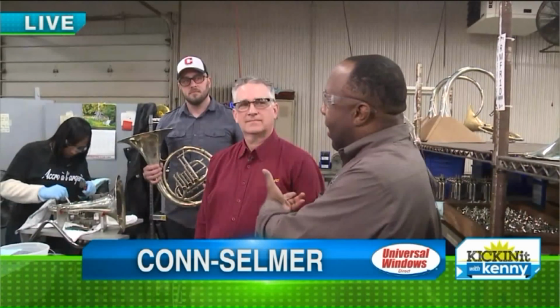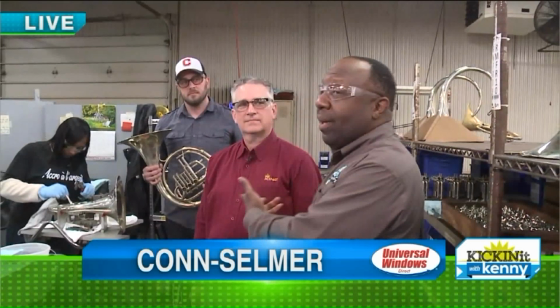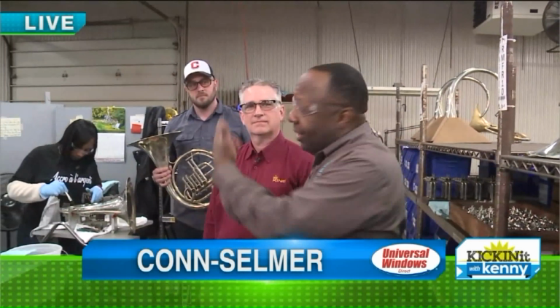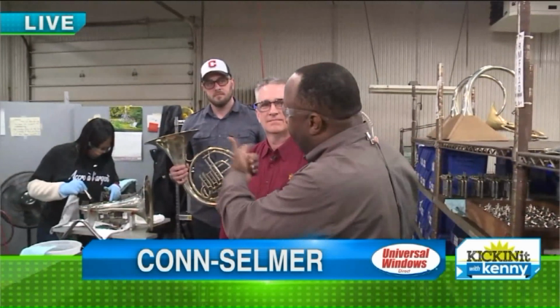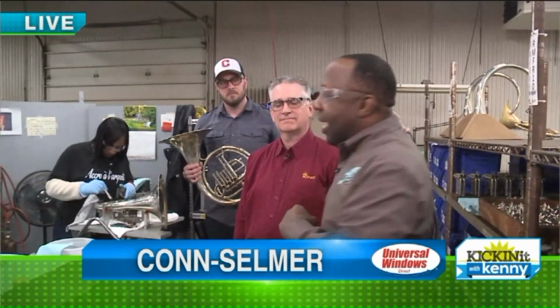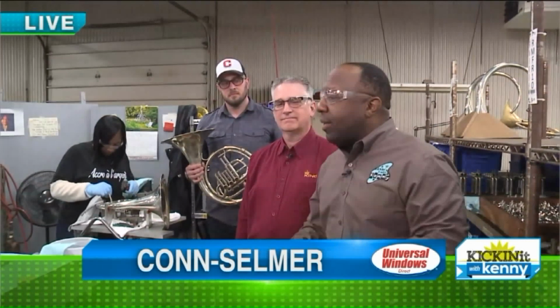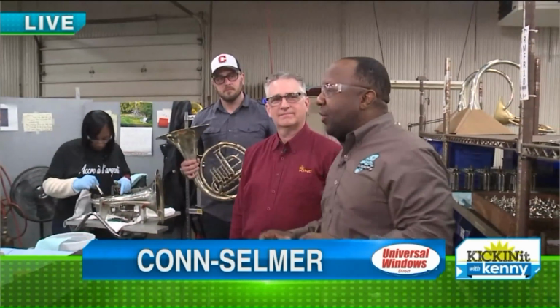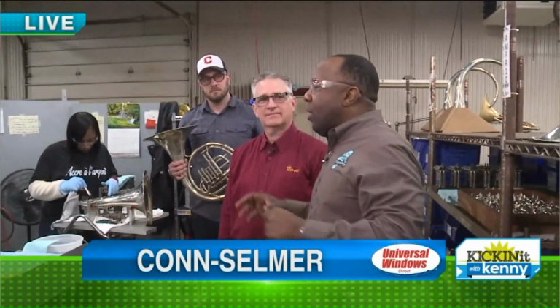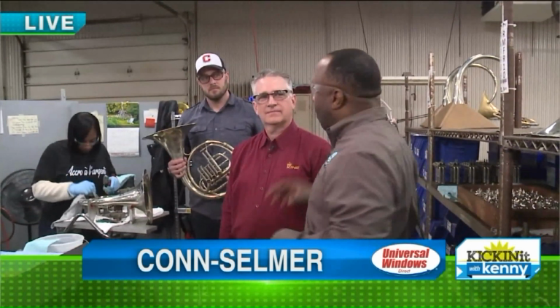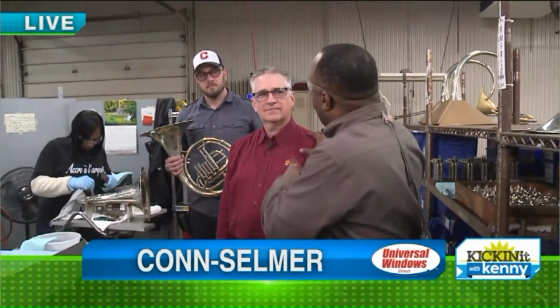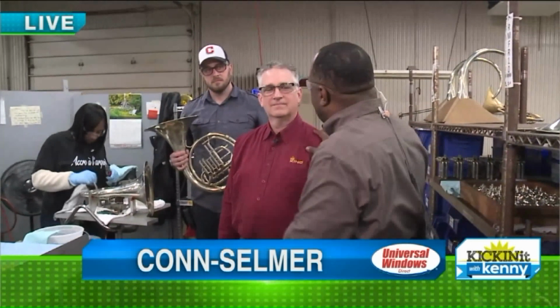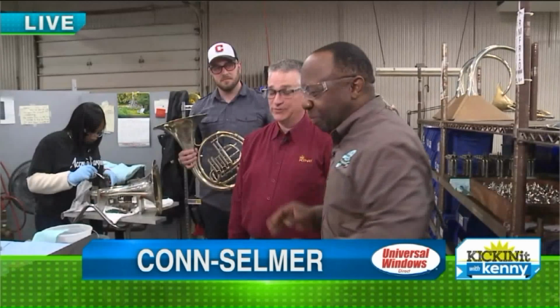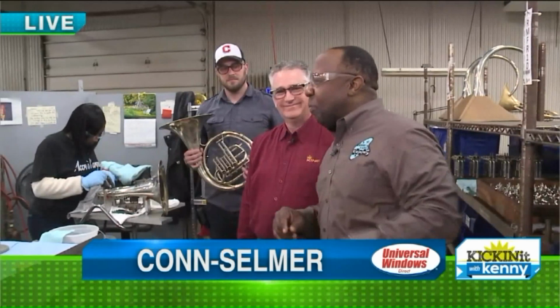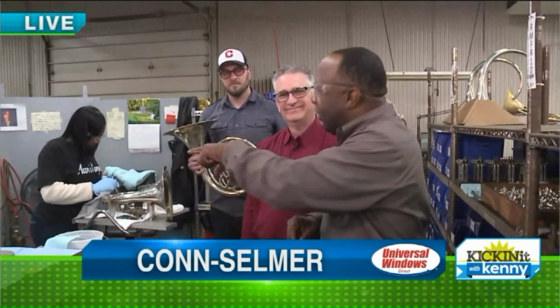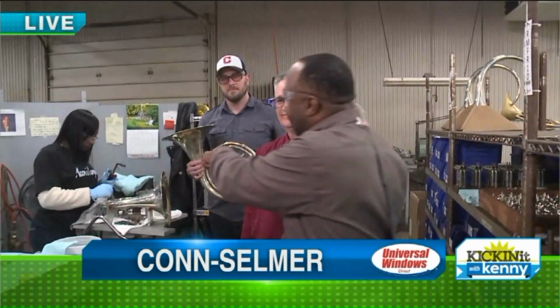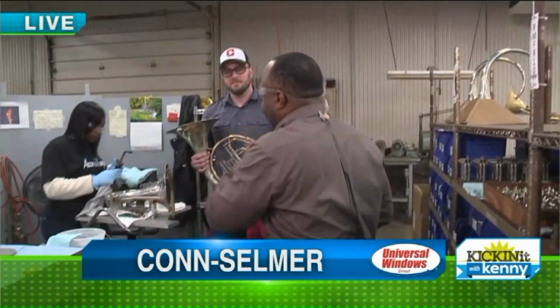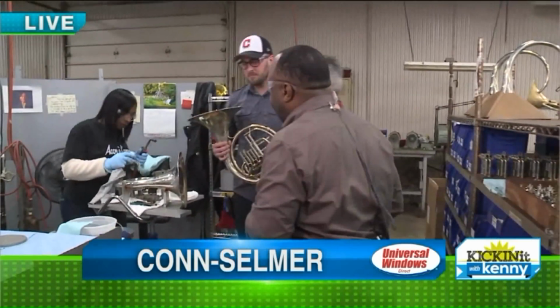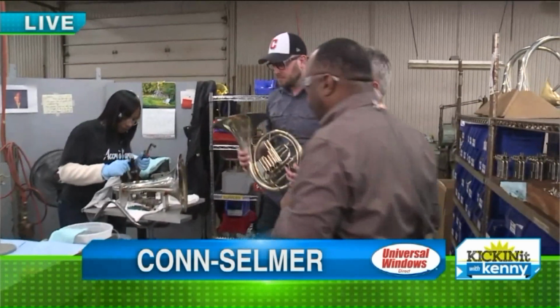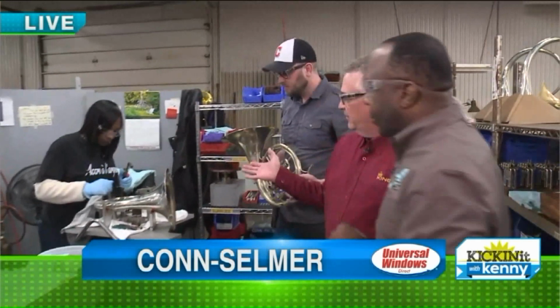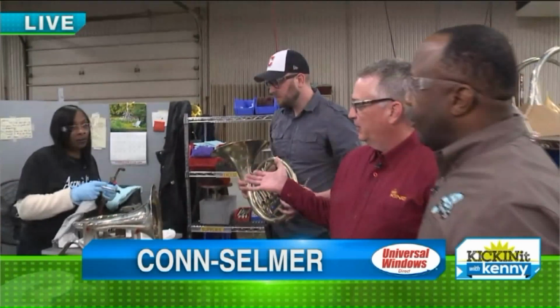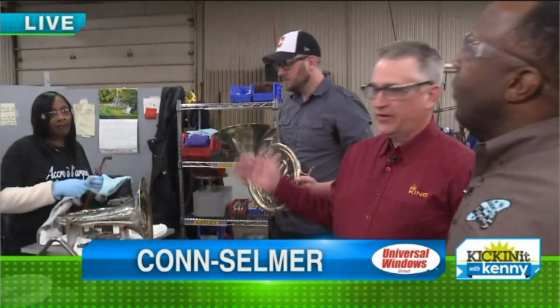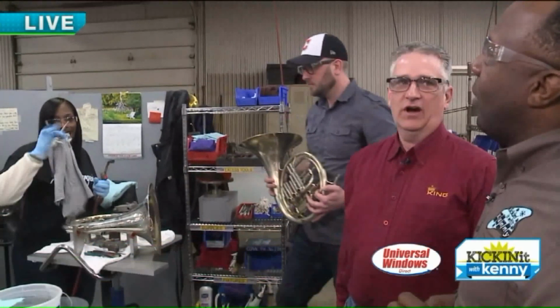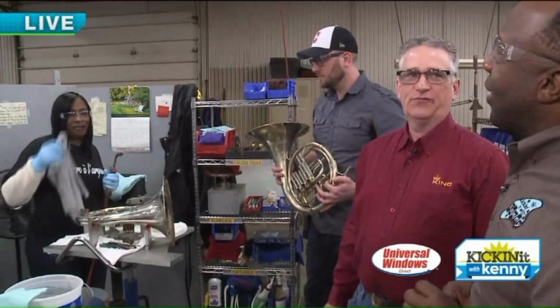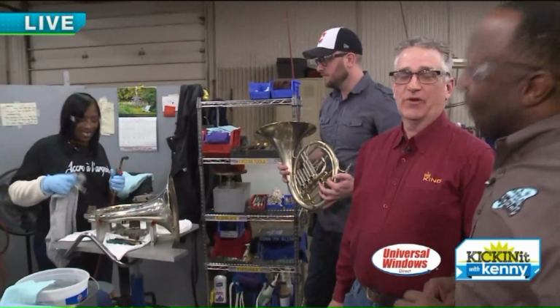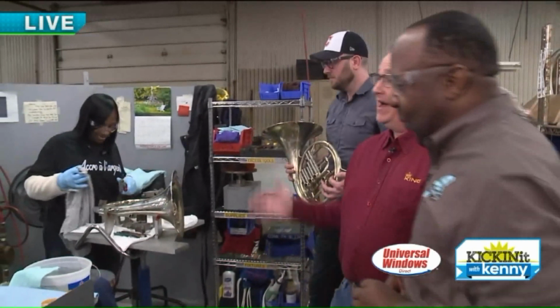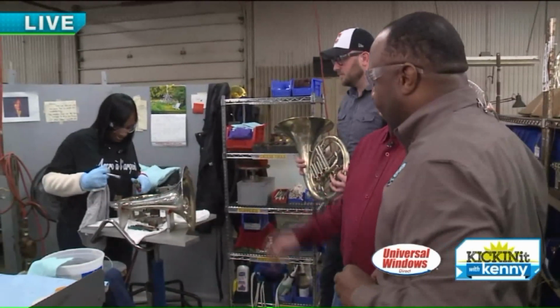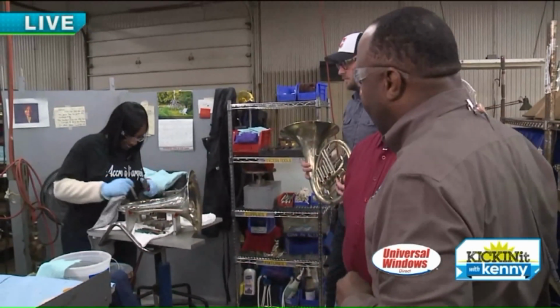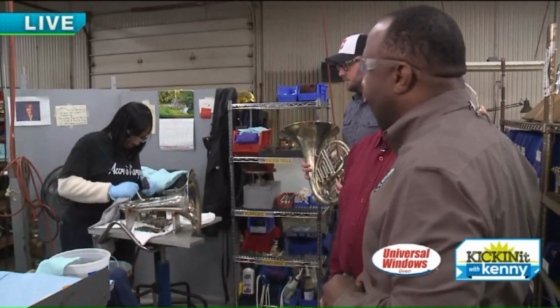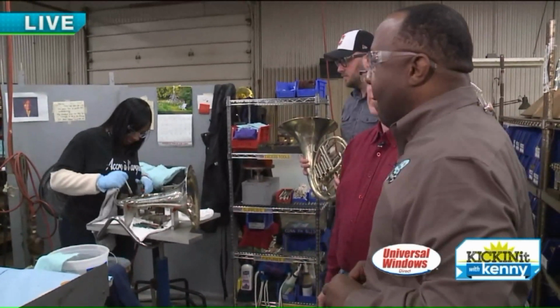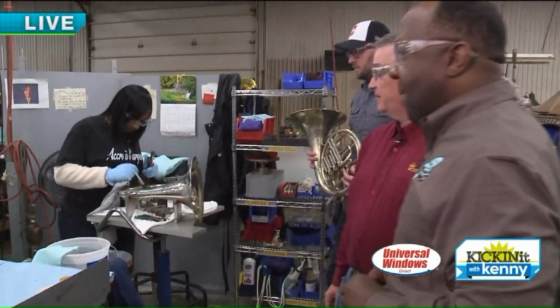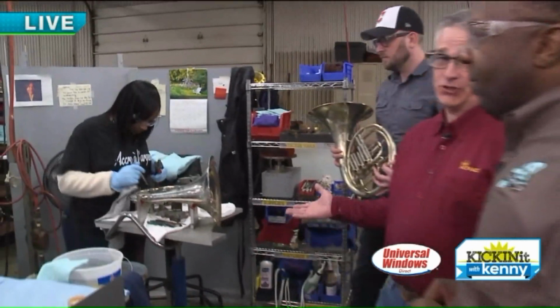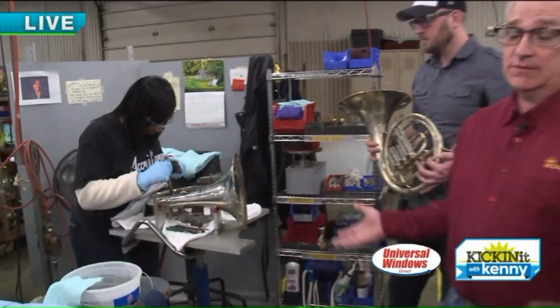I'm hanging out with Mark and Tim over here. Mark Cho, first of all, welcome back from vacation. So what are we watching here? Well, Katrina here is building one of our more complicated brass instruments — it's a French horn.